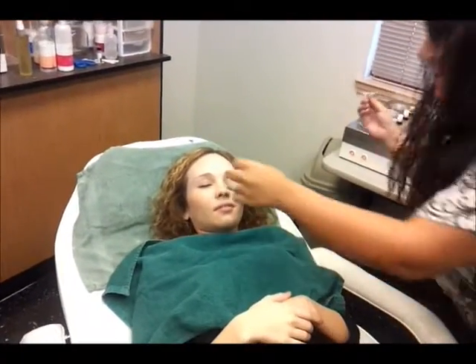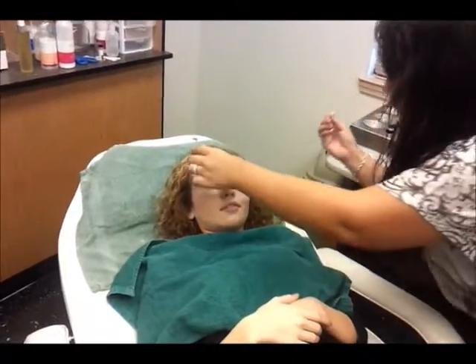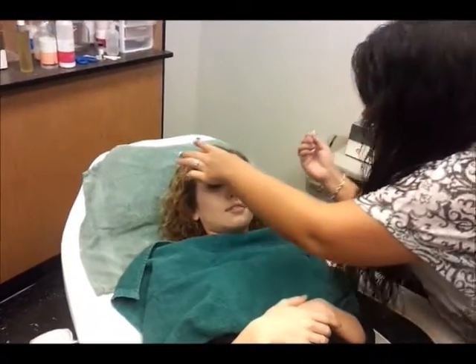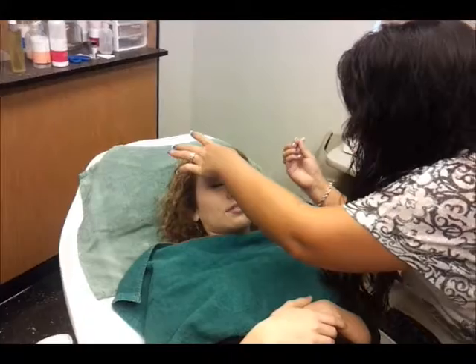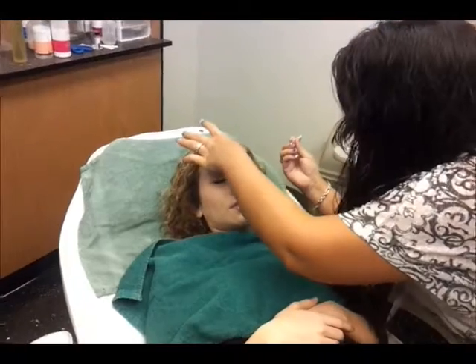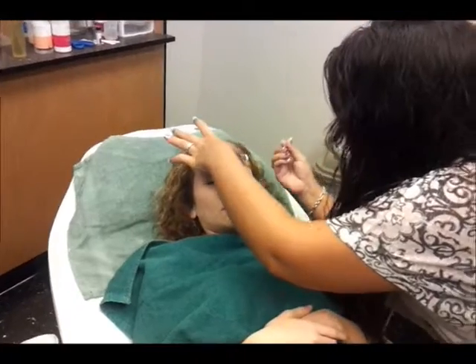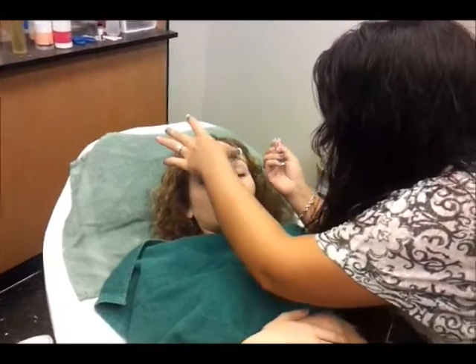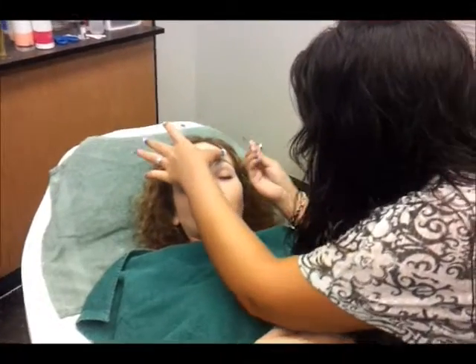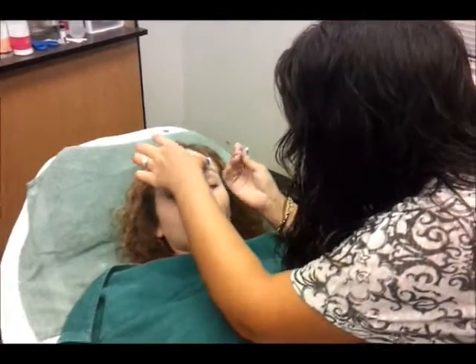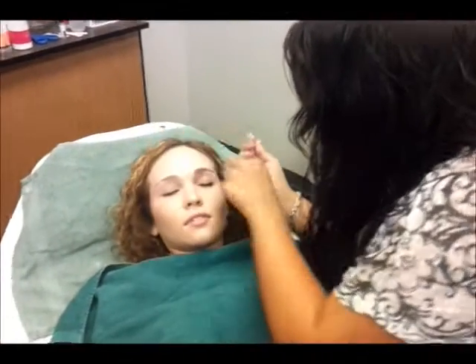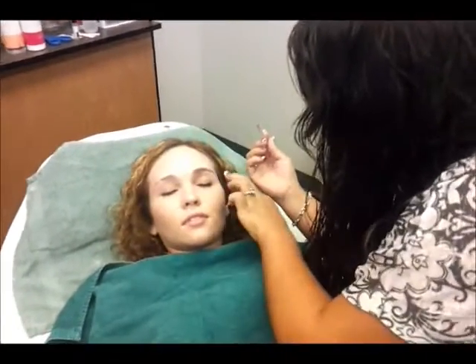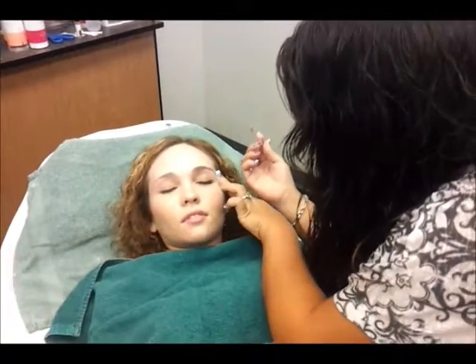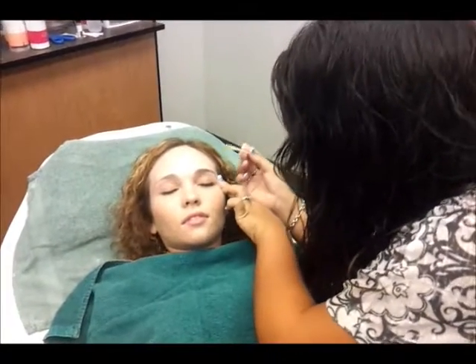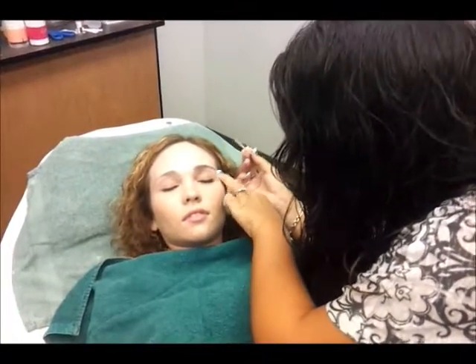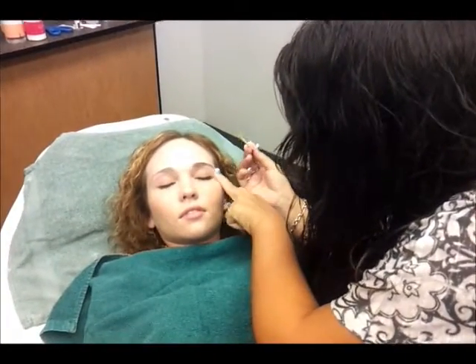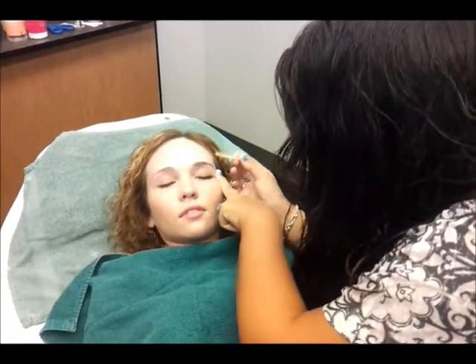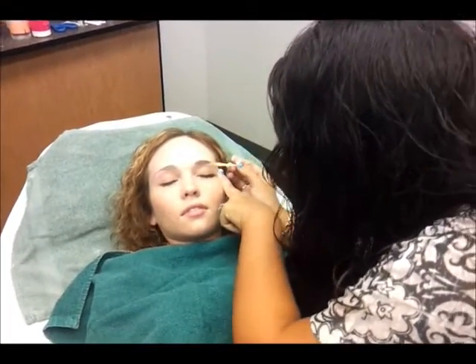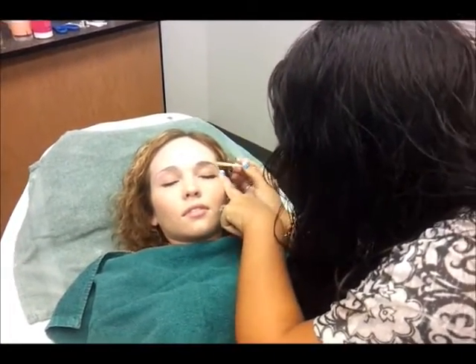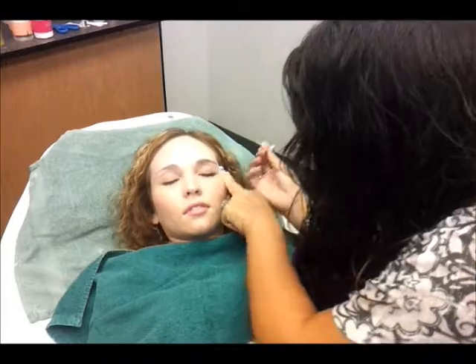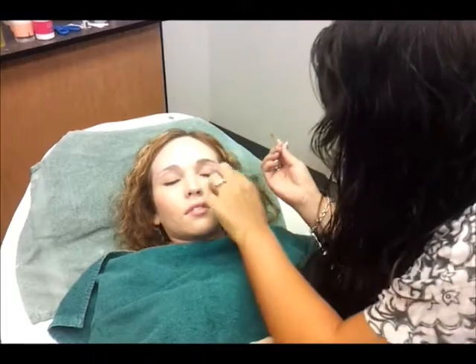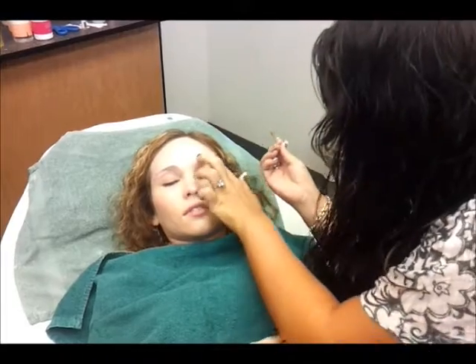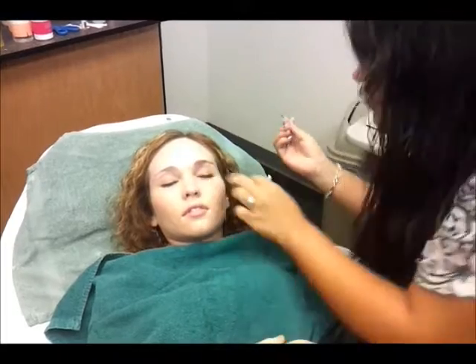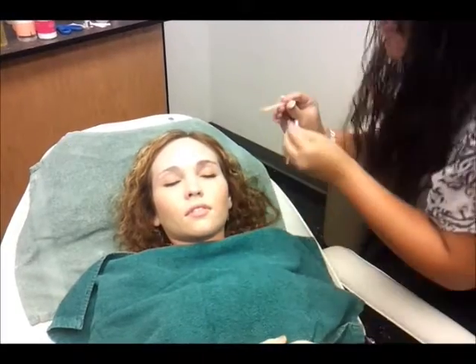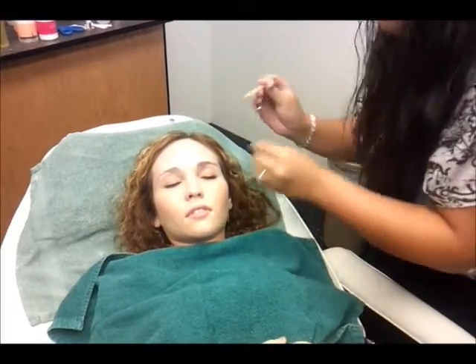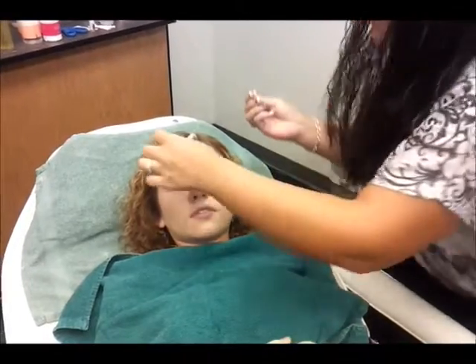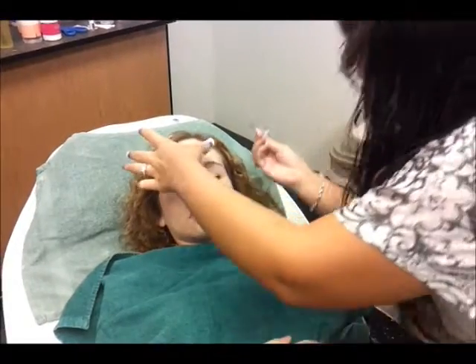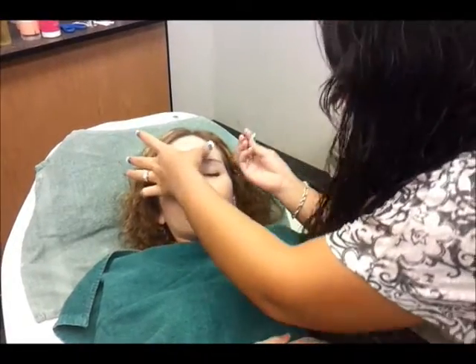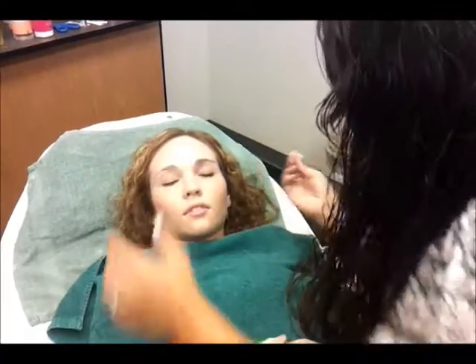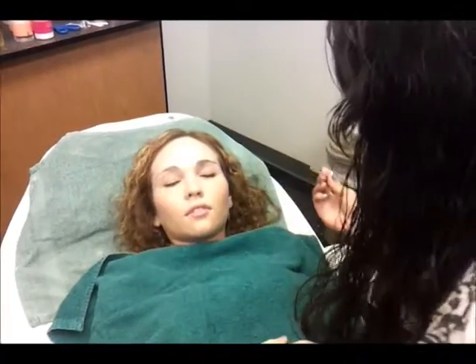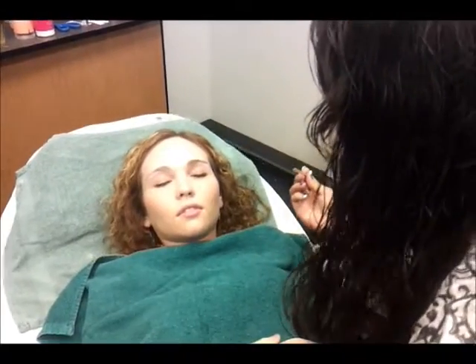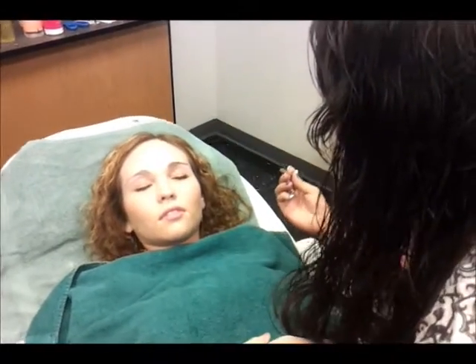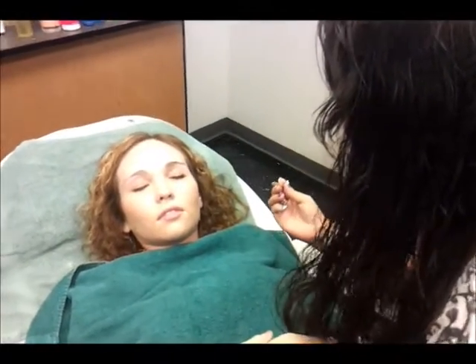Now I'm going to spread the skin back. I'm going to wear it — I'm right-handed, so it's going to hold it.